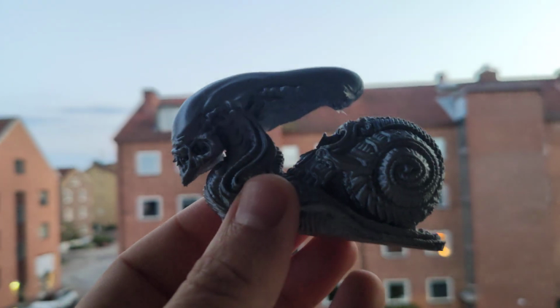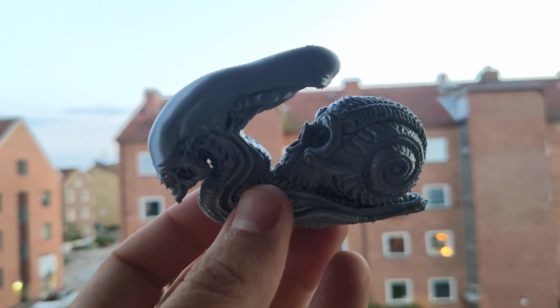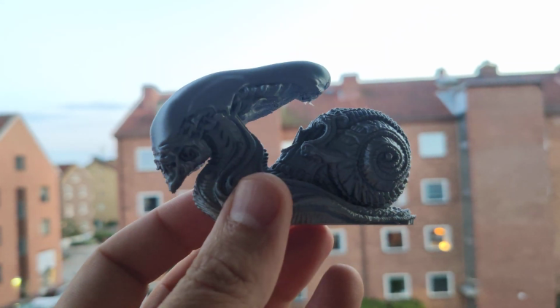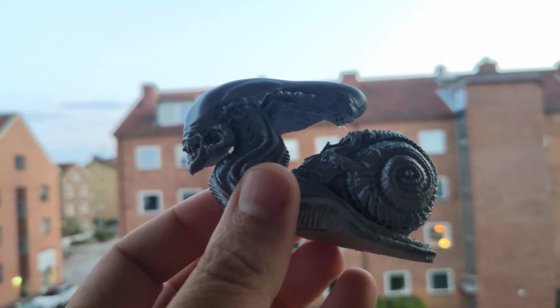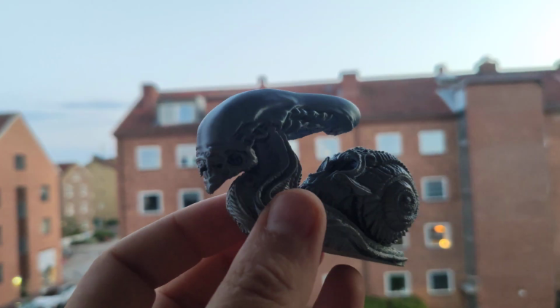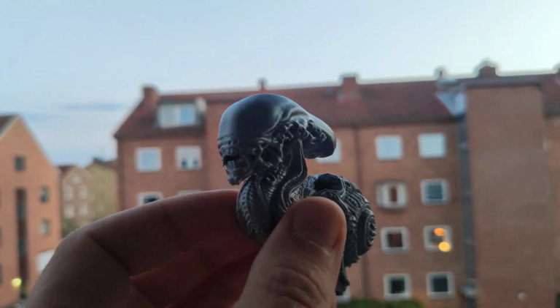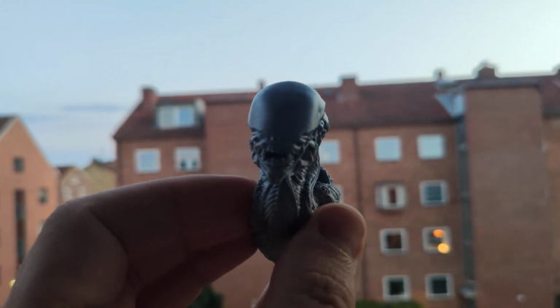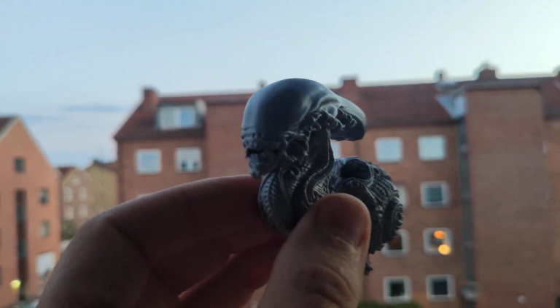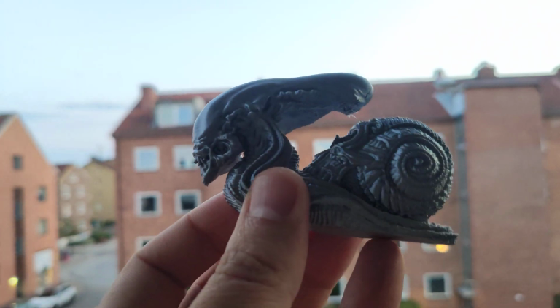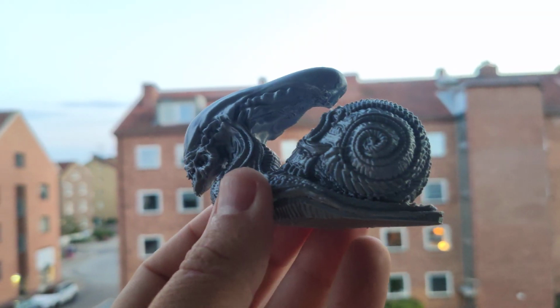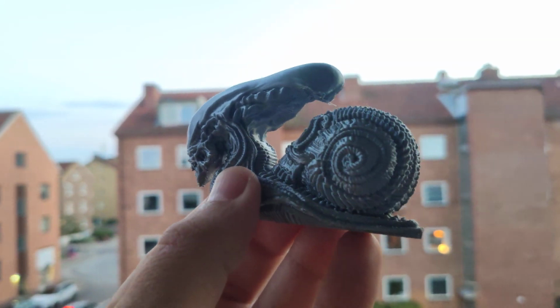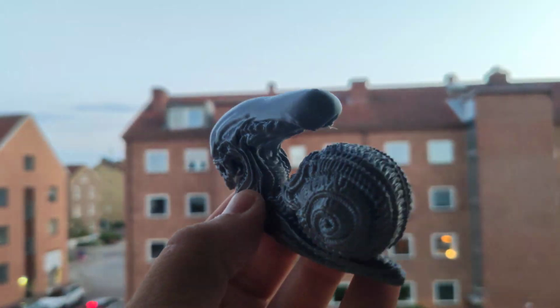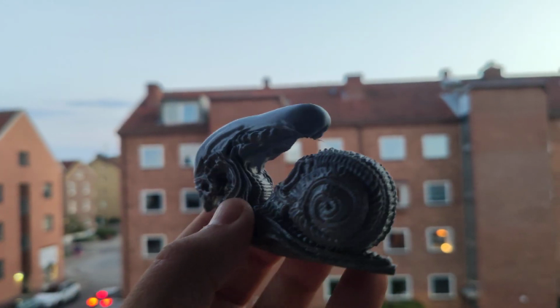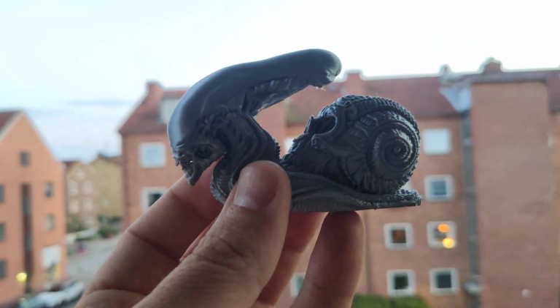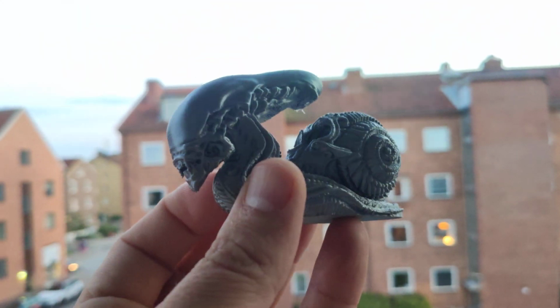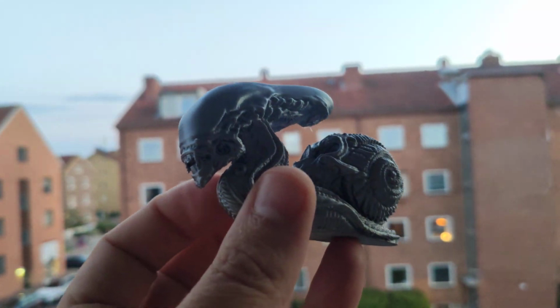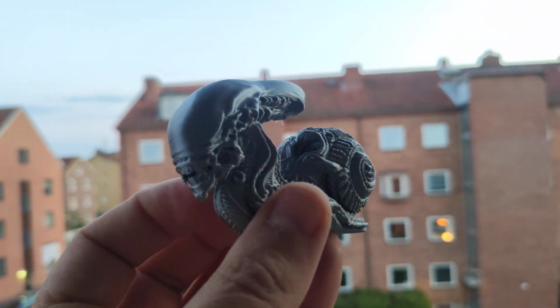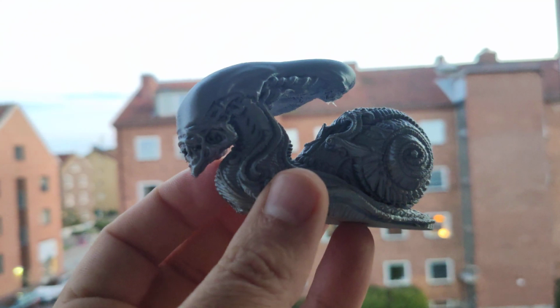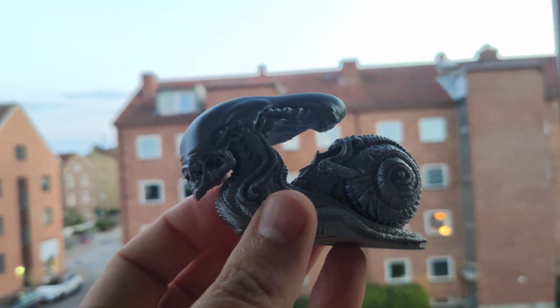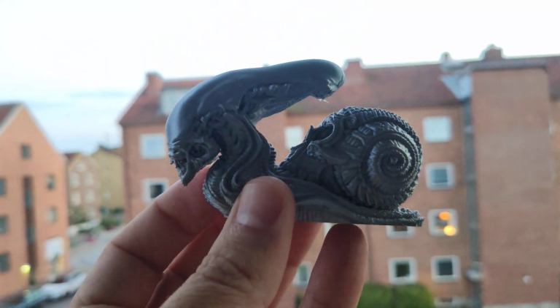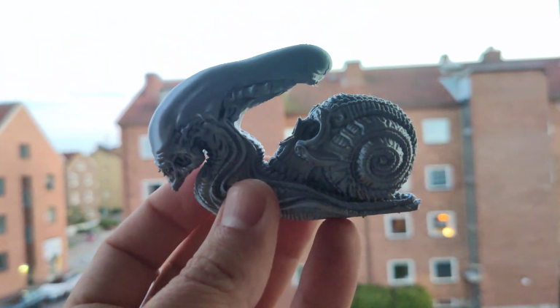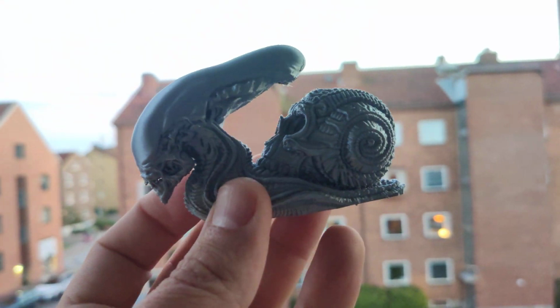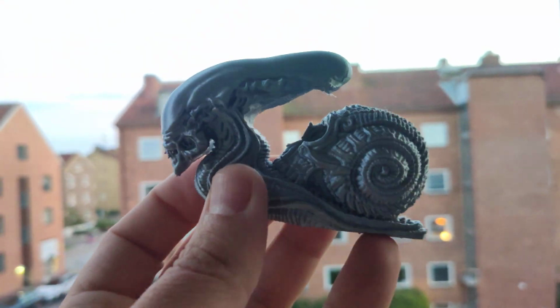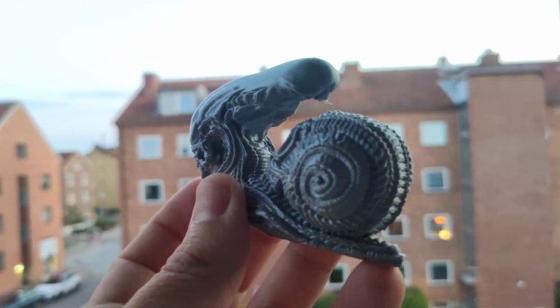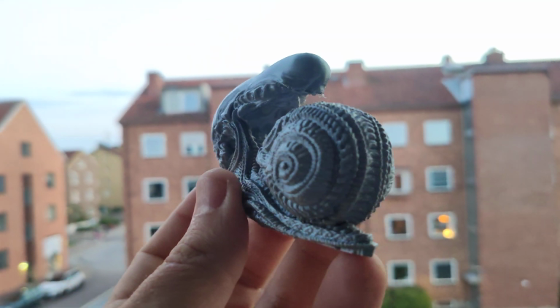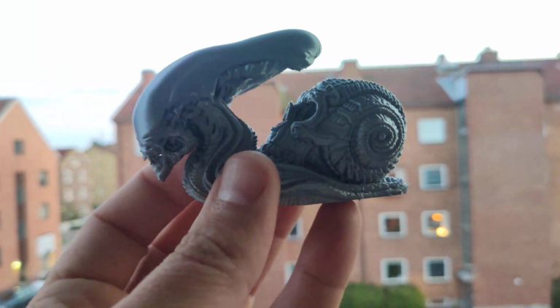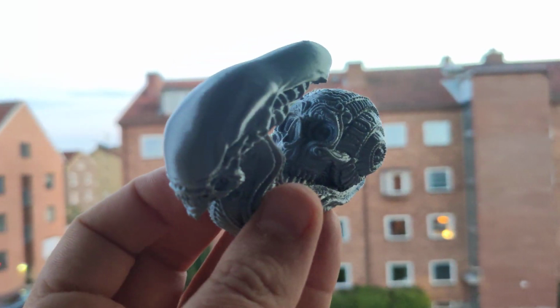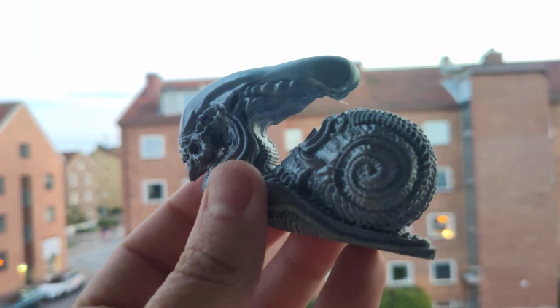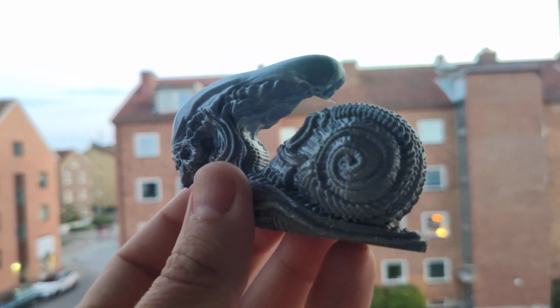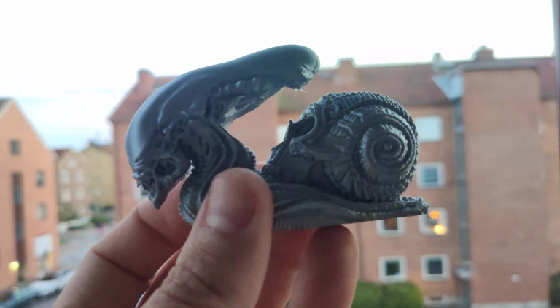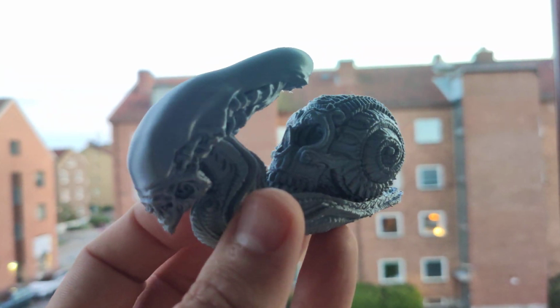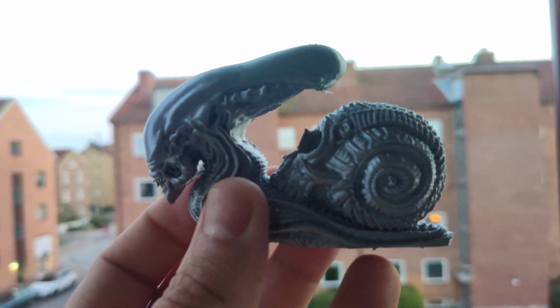I'm using Sunlu Silpela — a really beautiful color. It's silver. It's easy to use, same settings like Pela: same speed, same temperature.